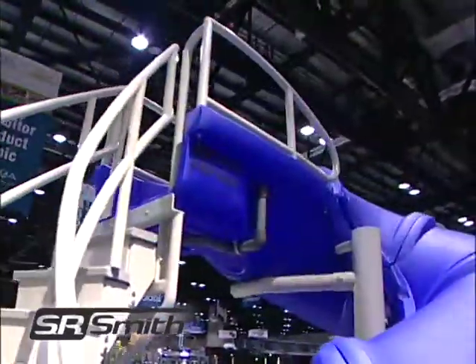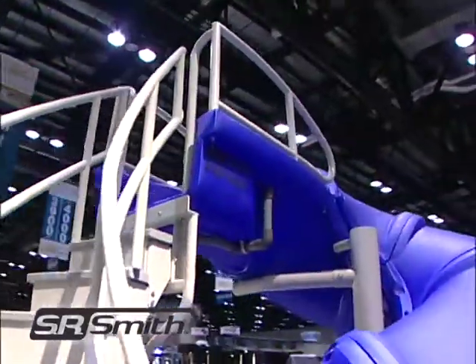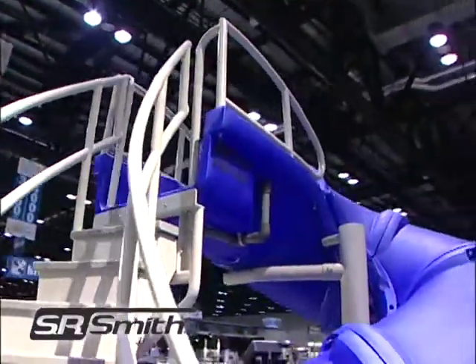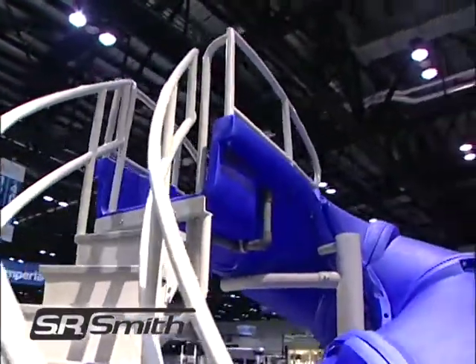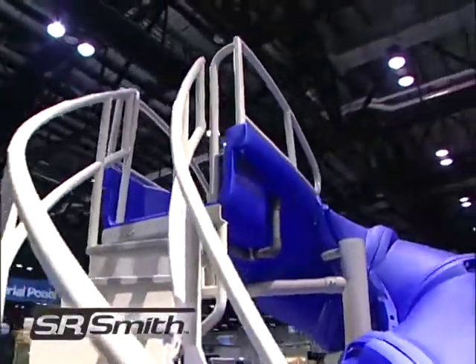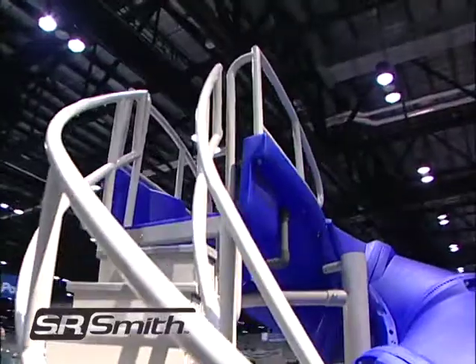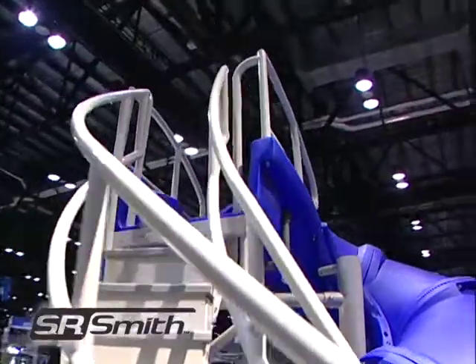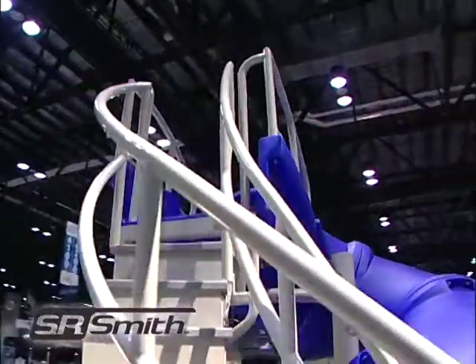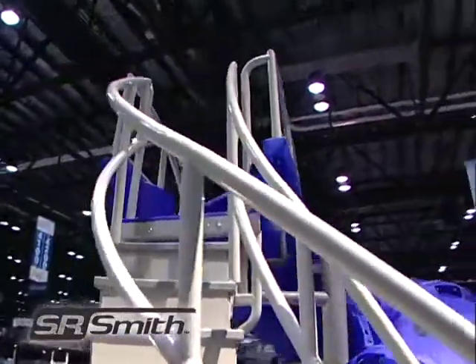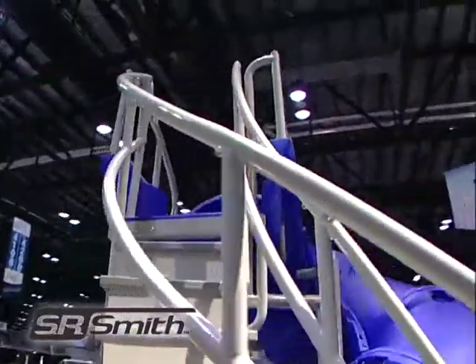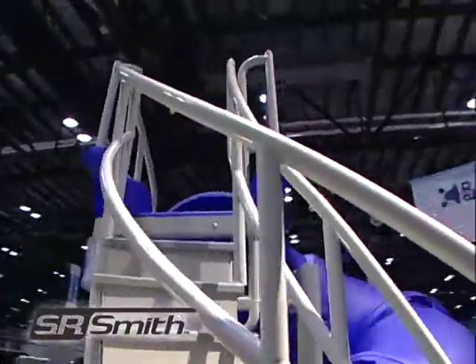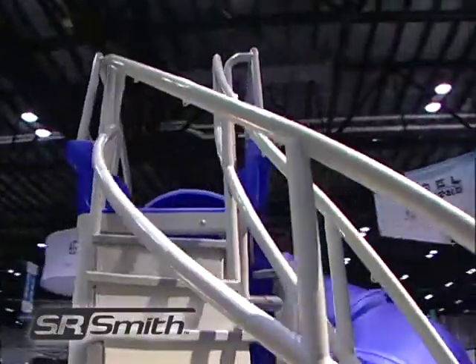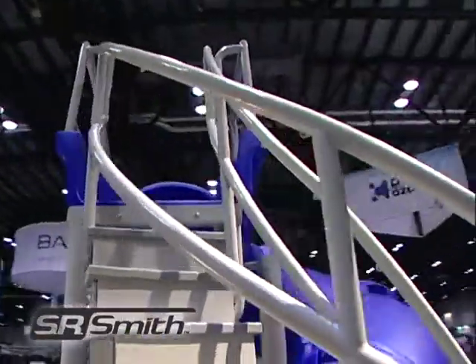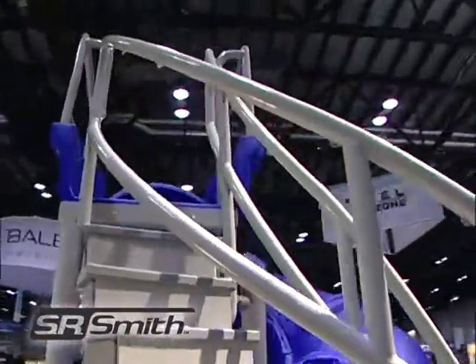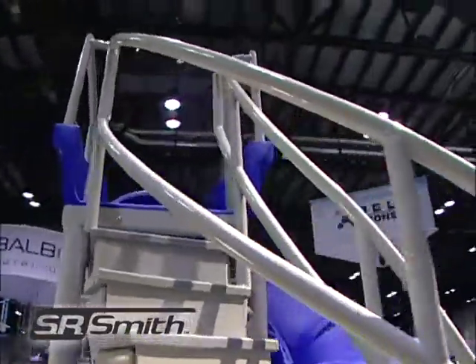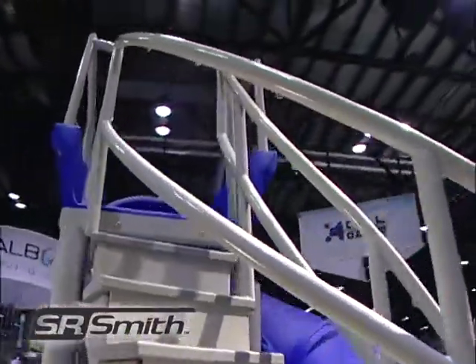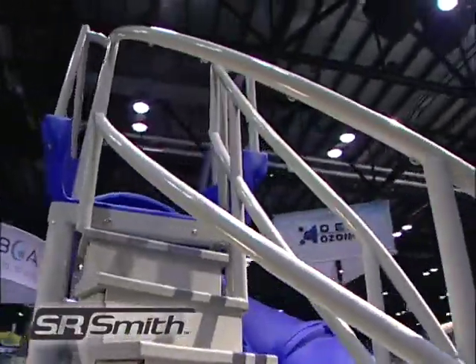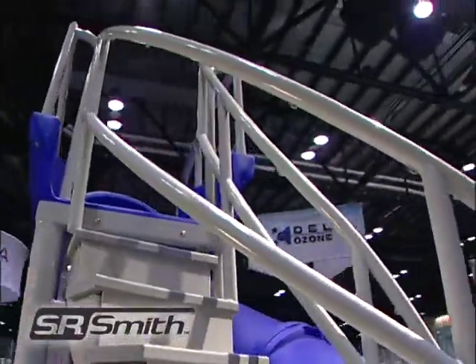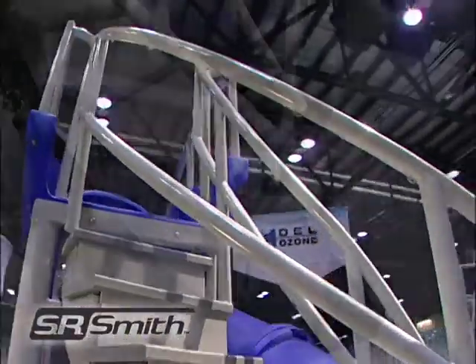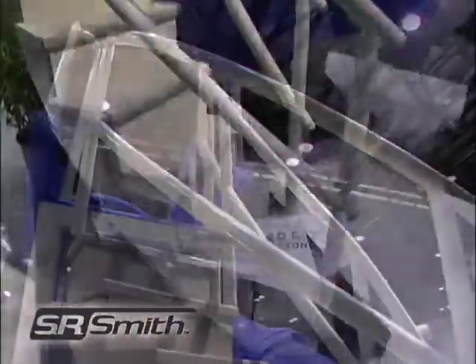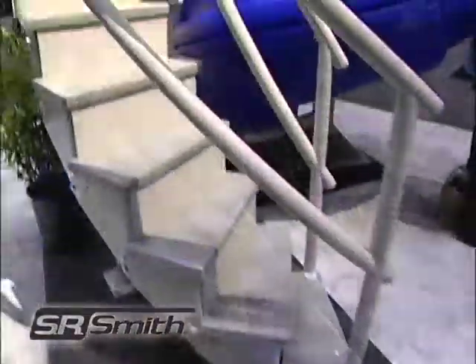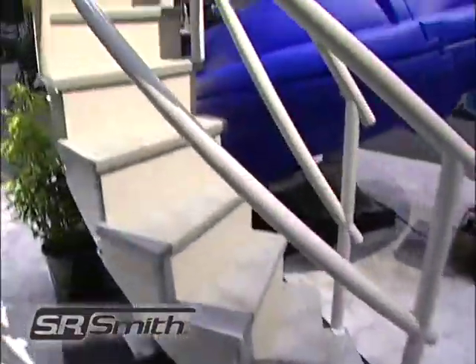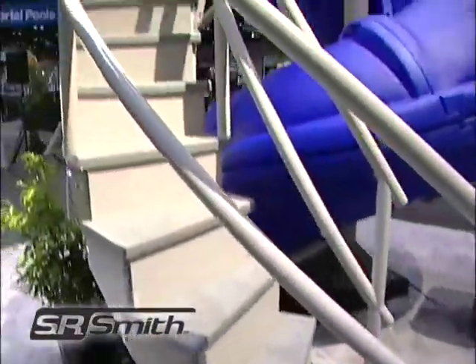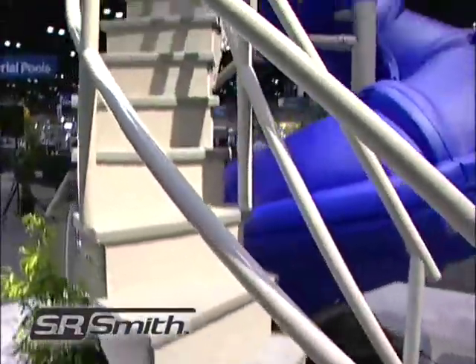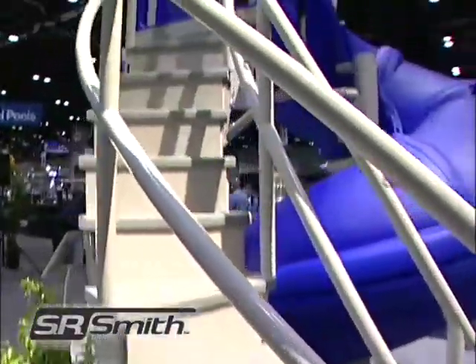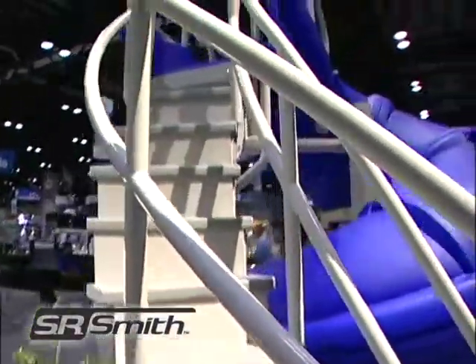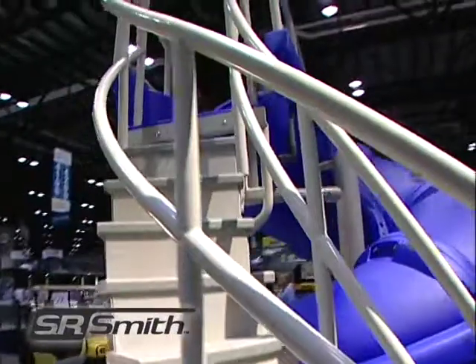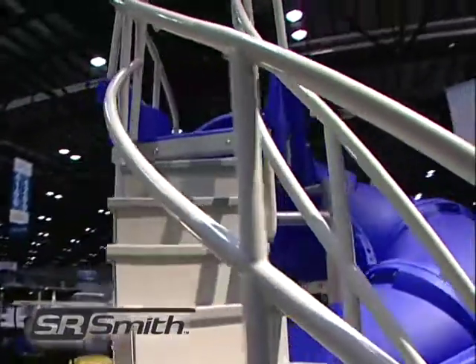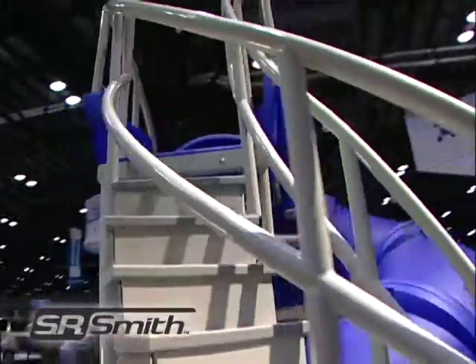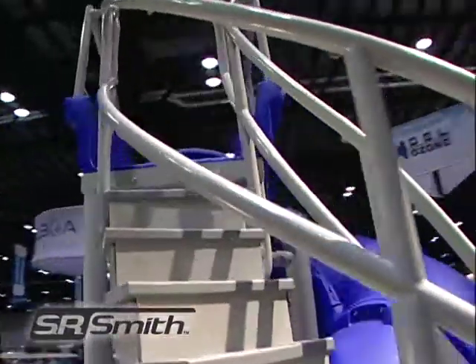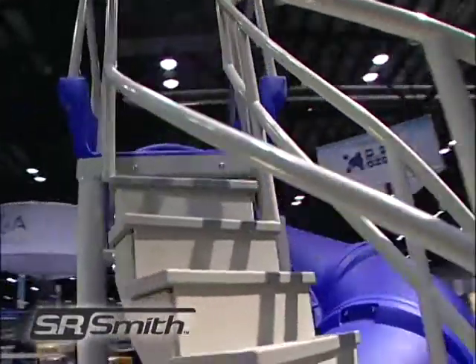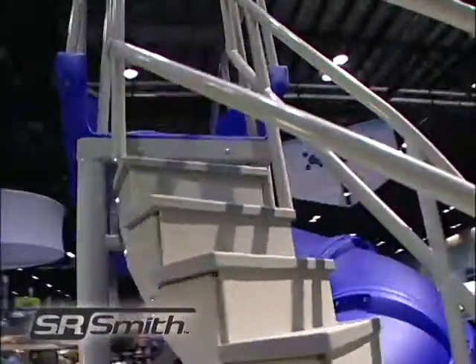The Vortex is available in either blue or gray granite and stands 10 foot 7 inches to the handrails, 7 foot 6 inches to the seat.